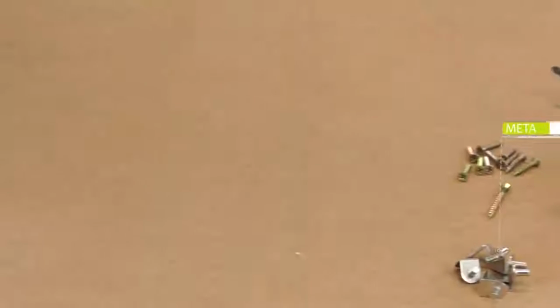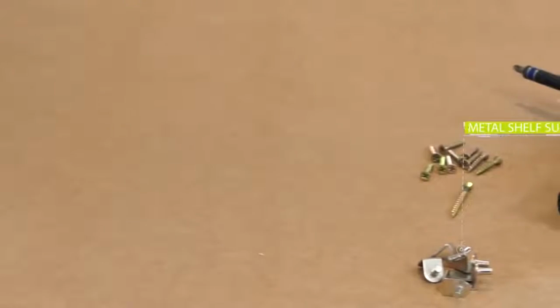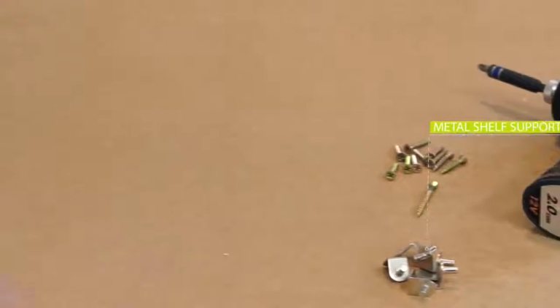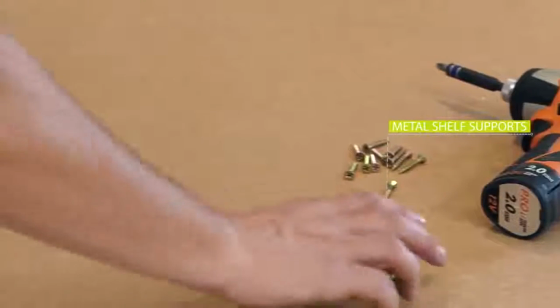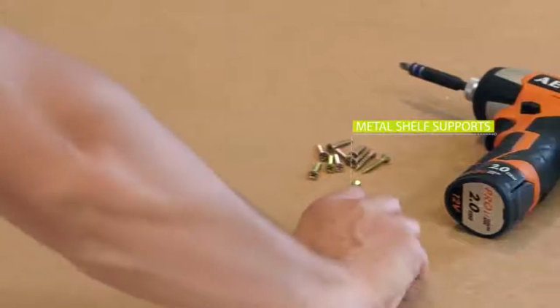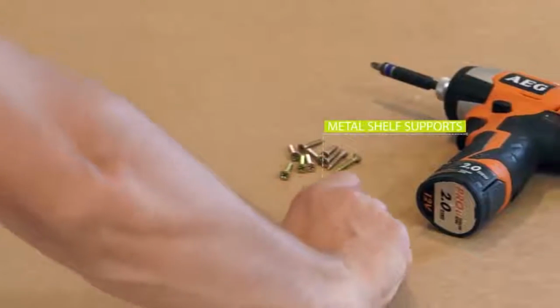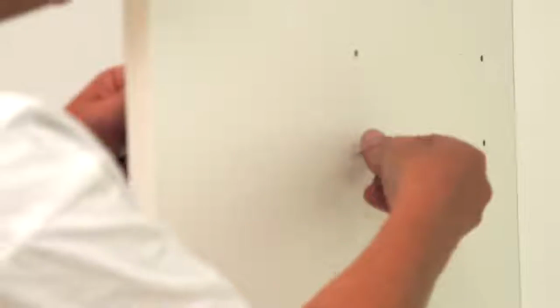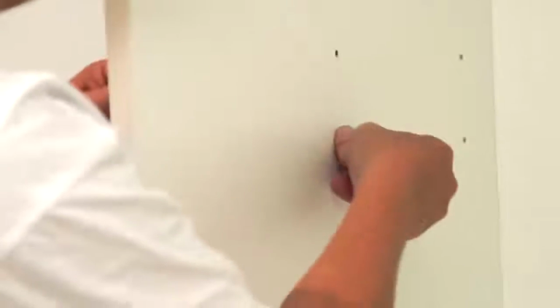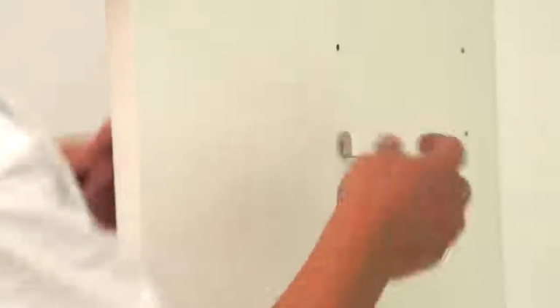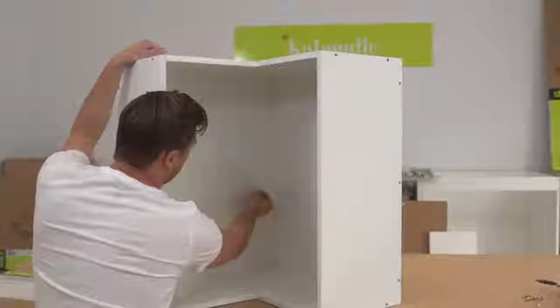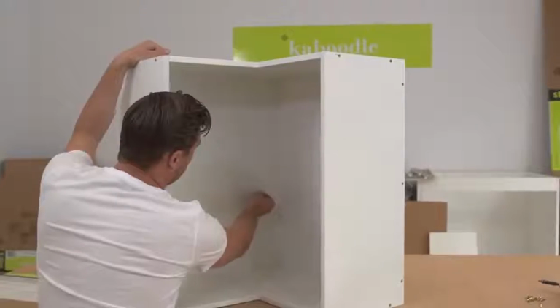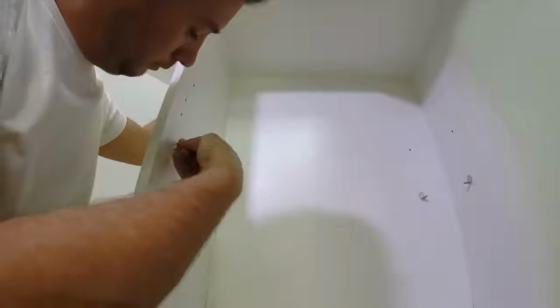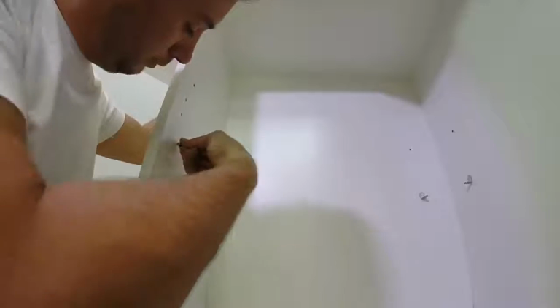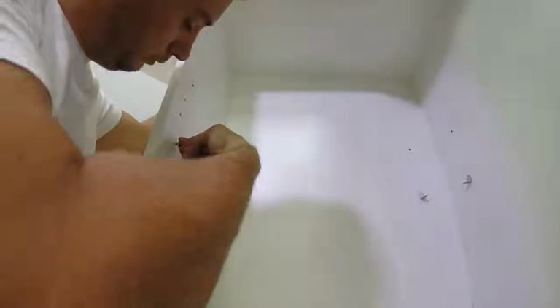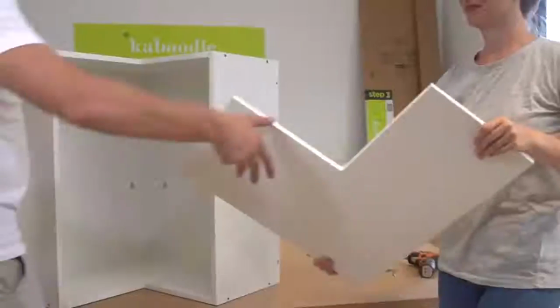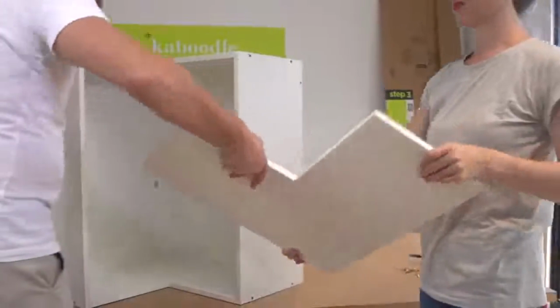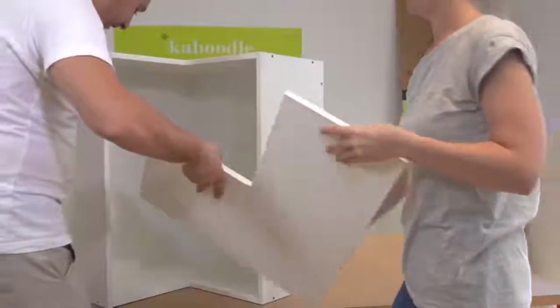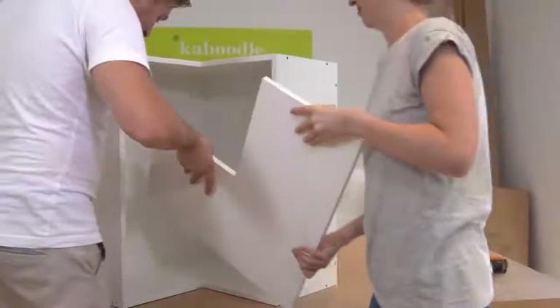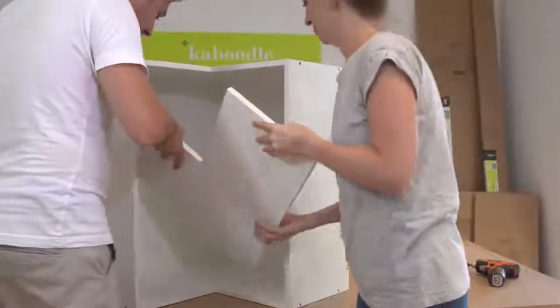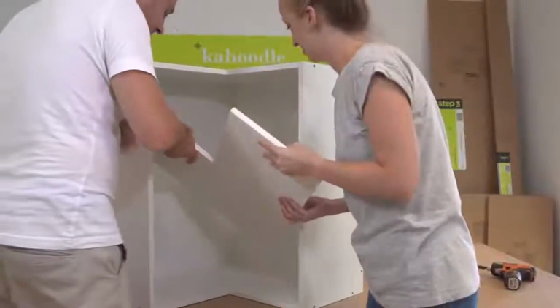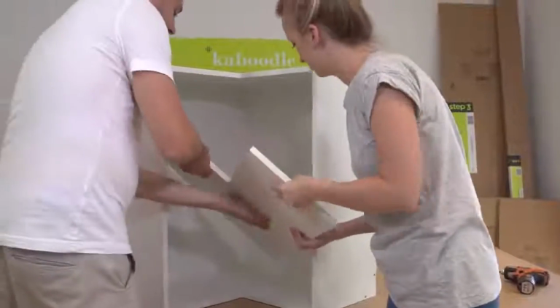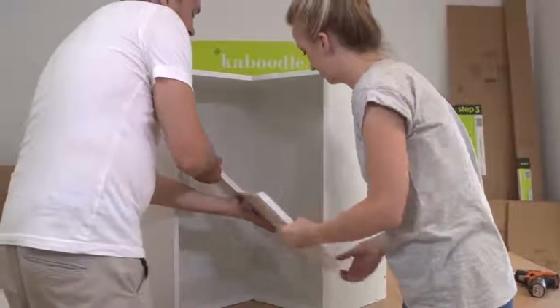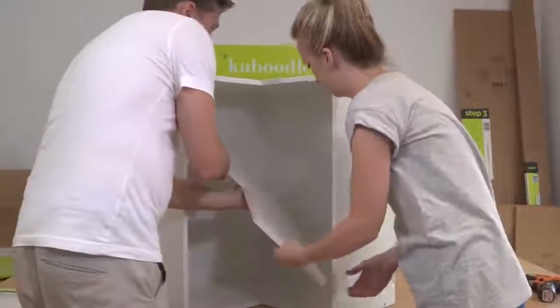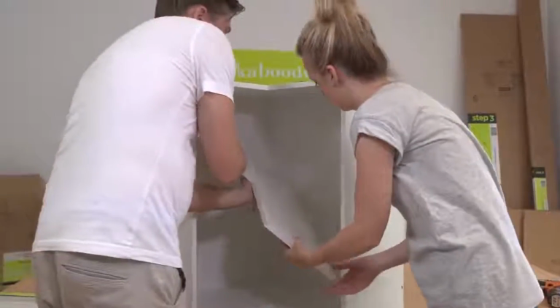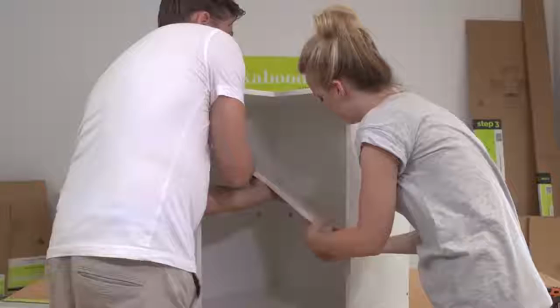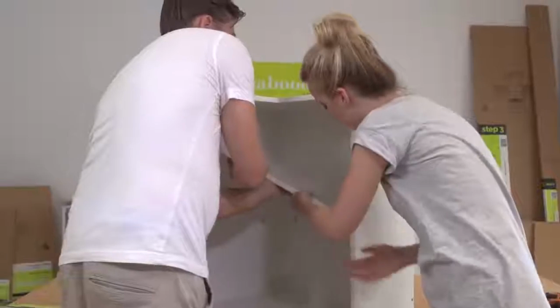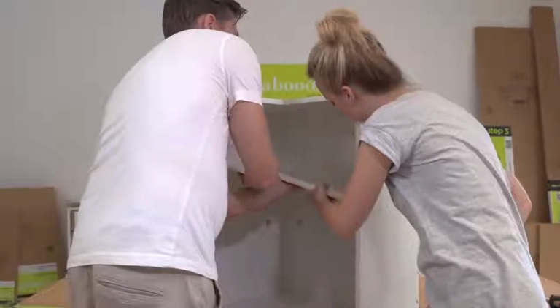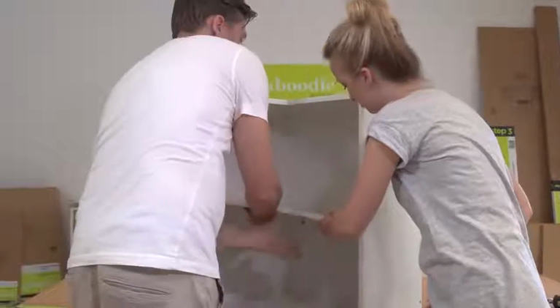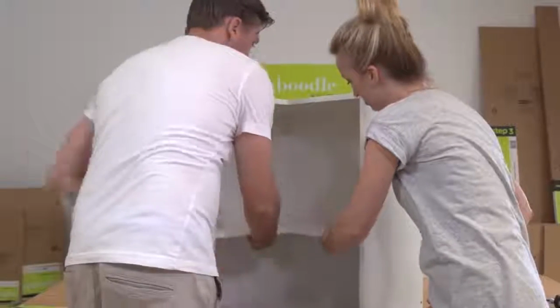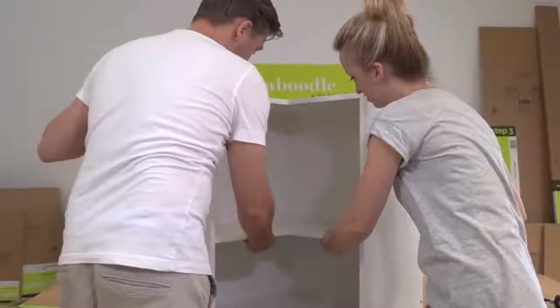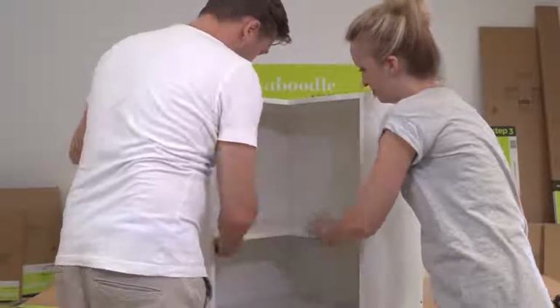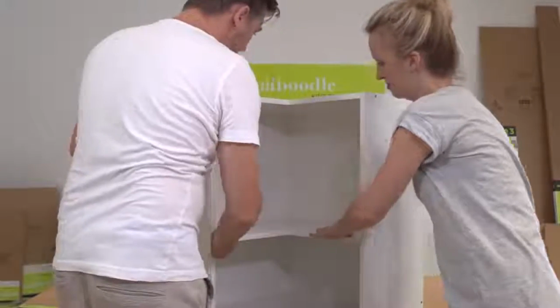To install the adjustable shelf, insert the supplied shelf supports into the pre-drilled holes at the height you want your shelf to sit. Once you've done this, insert the shelf into the wall cabinet and sit it on top of the shelf supports.